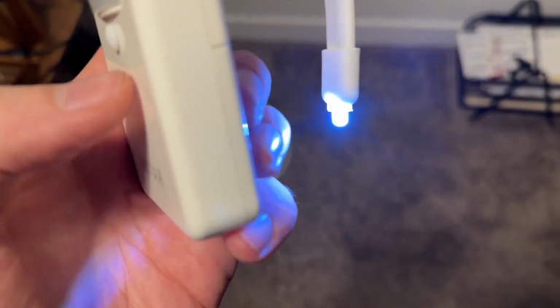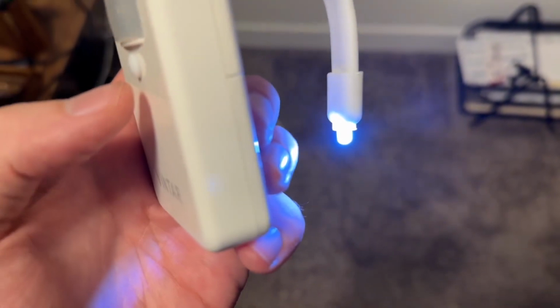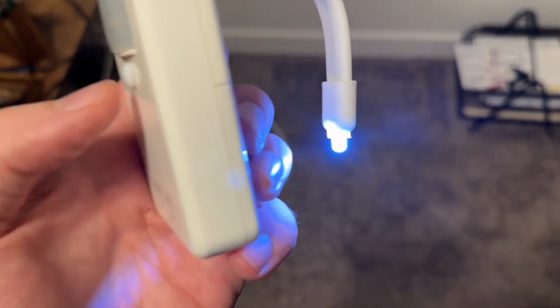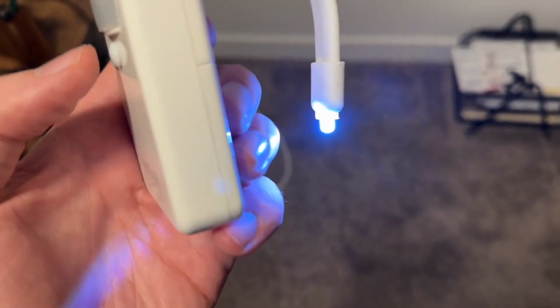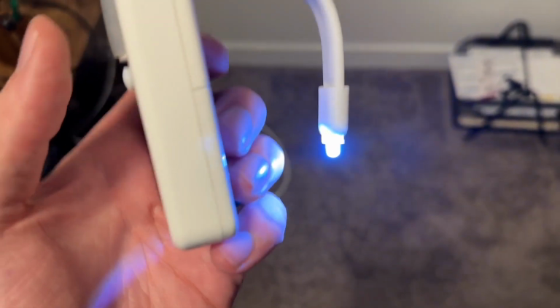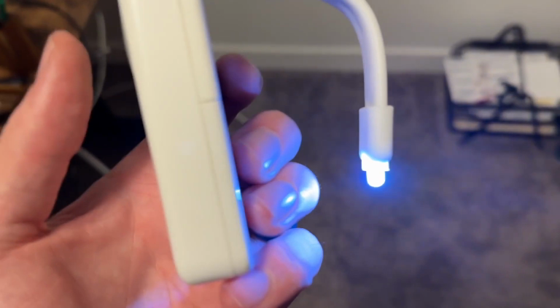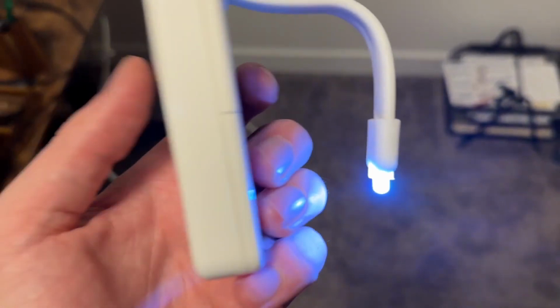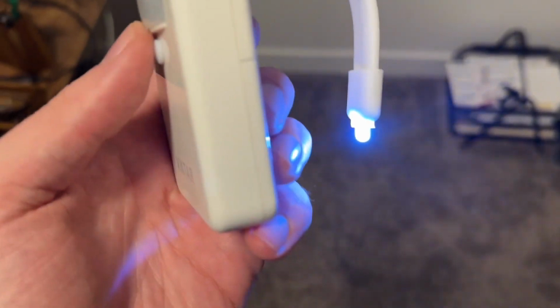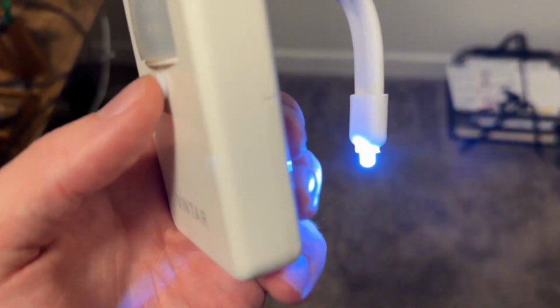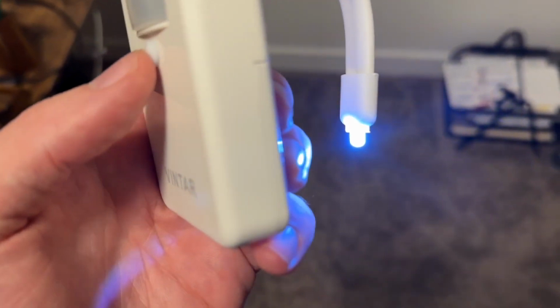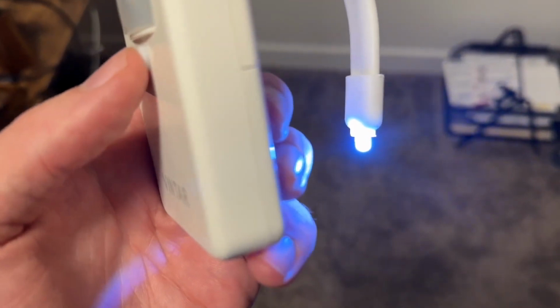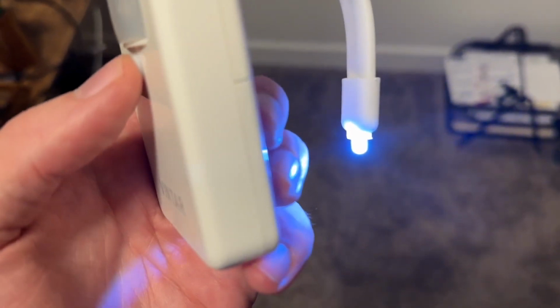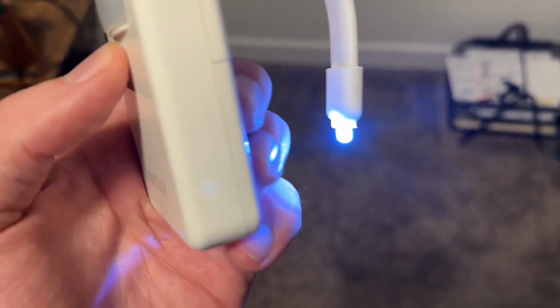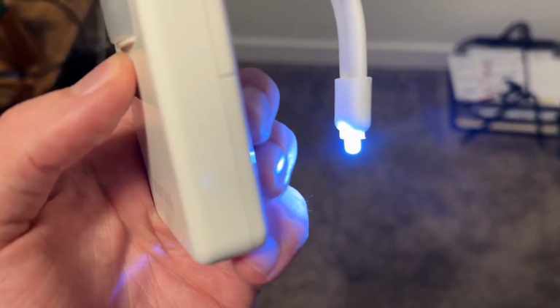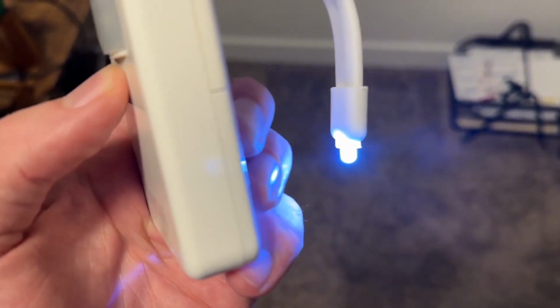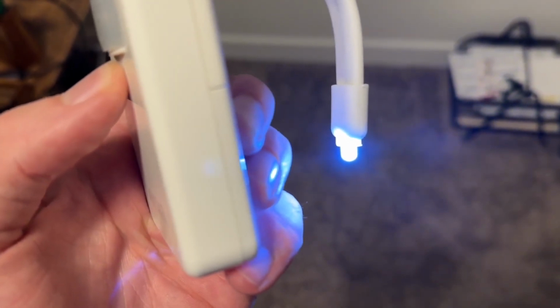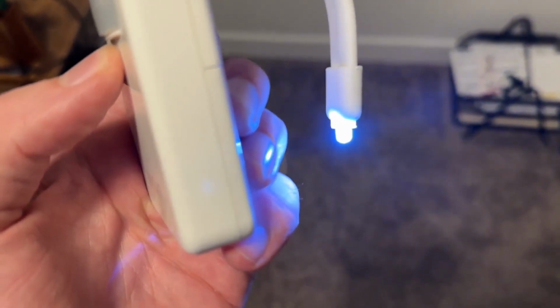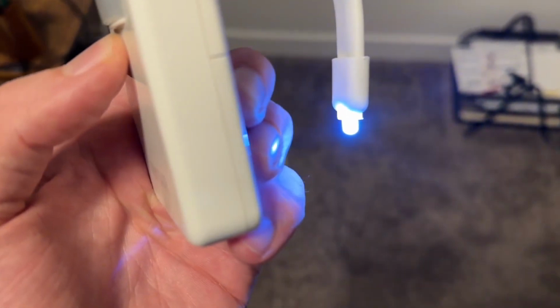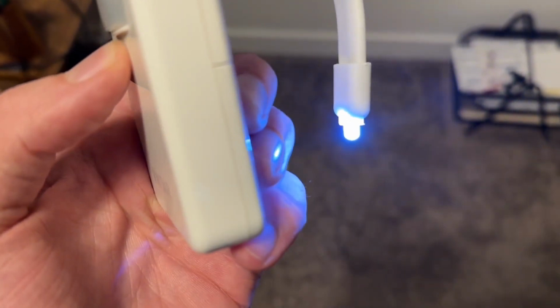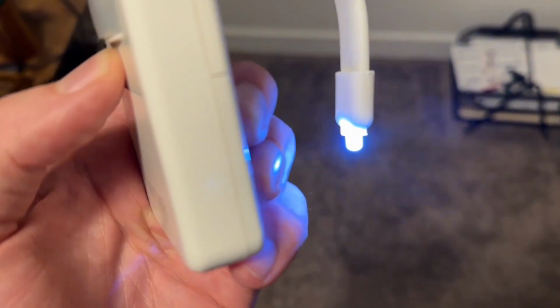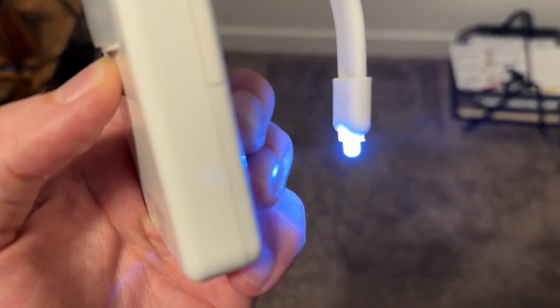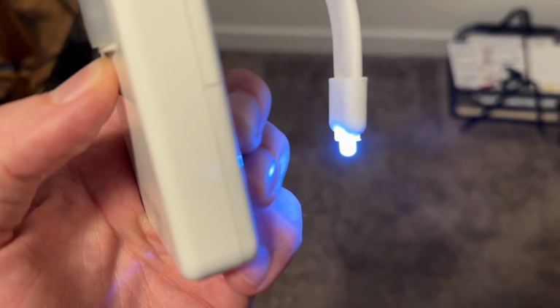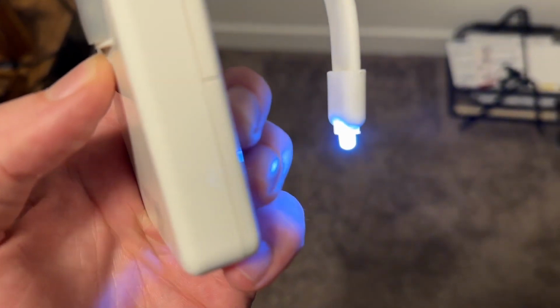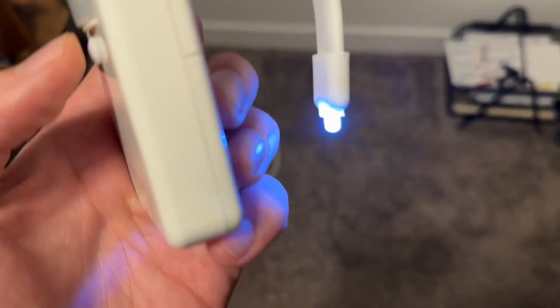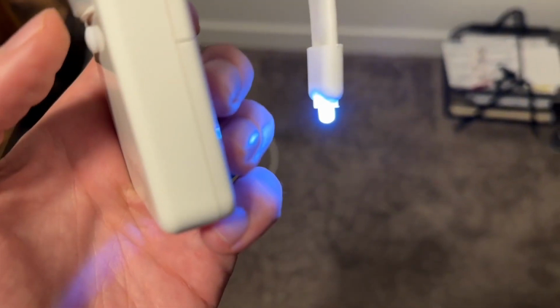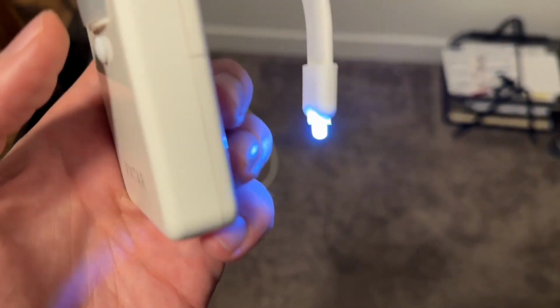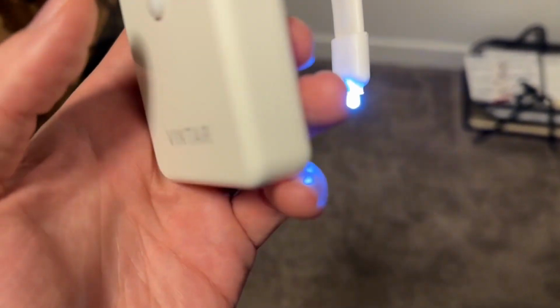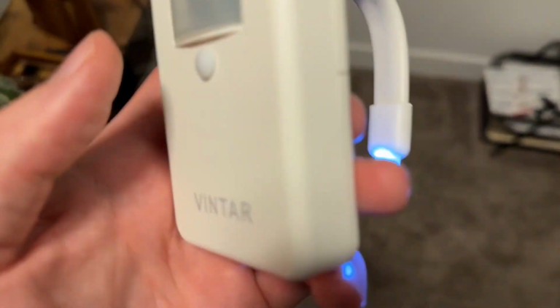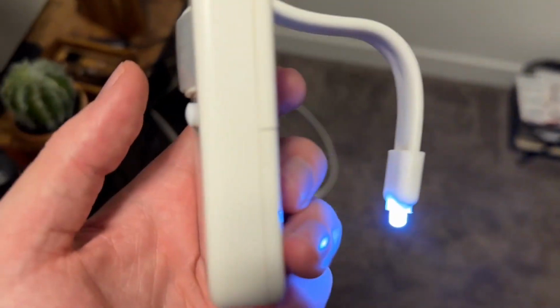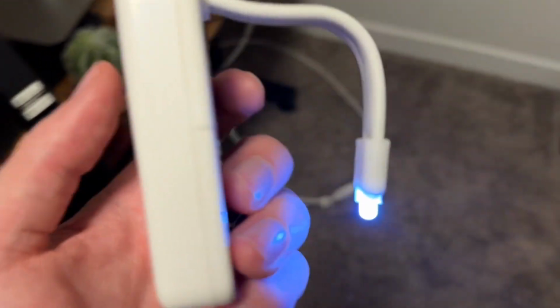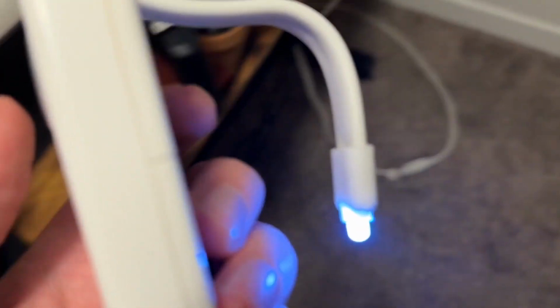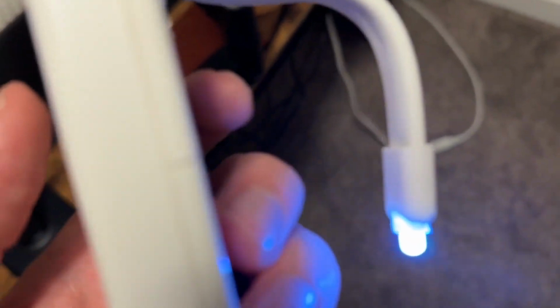Now if this is too bright and you want to preserve the battery — this is a good tip — you can hold the button down for a few seconds and it will start to dim the light. I do recommend doing that so you can save the batteries a little bit.